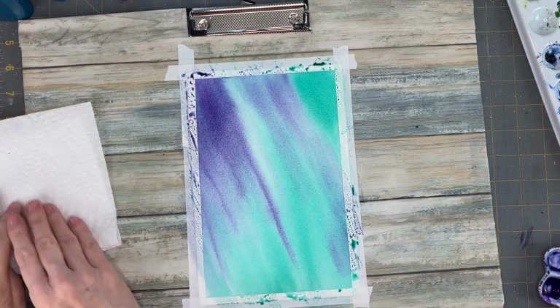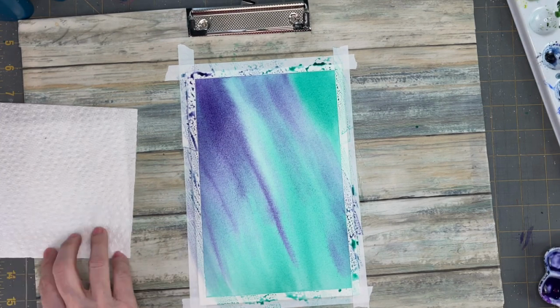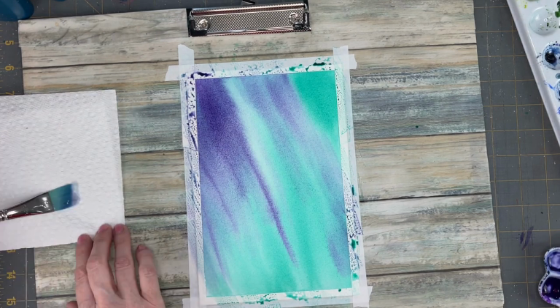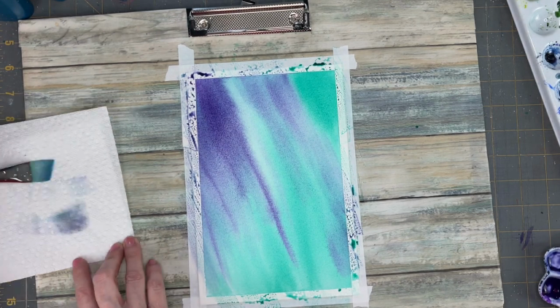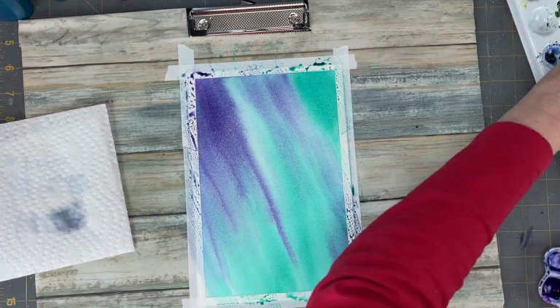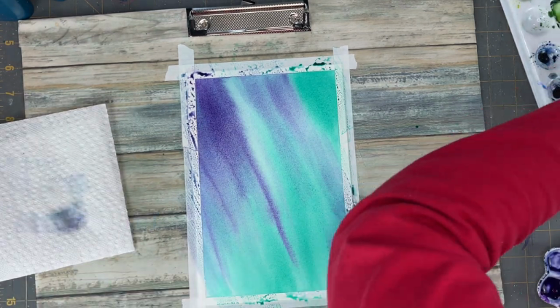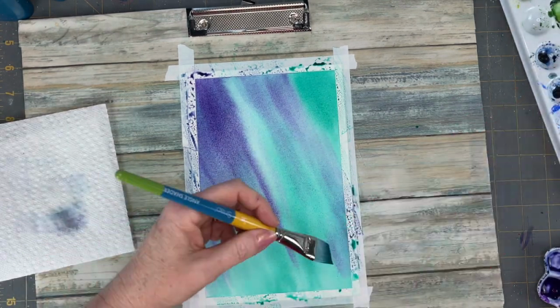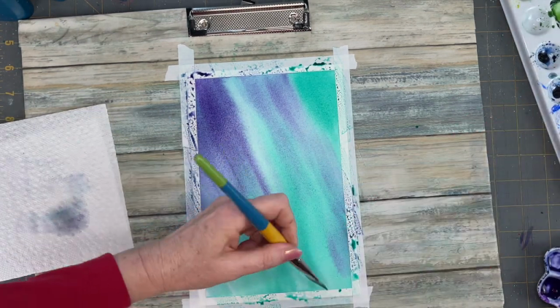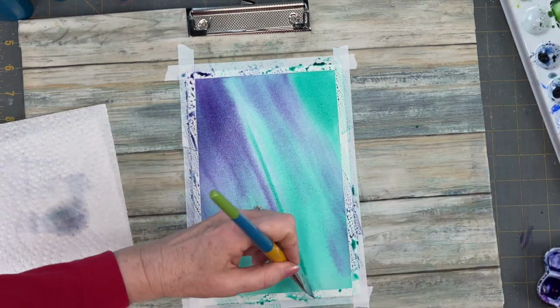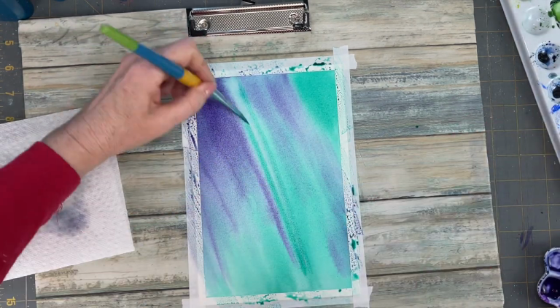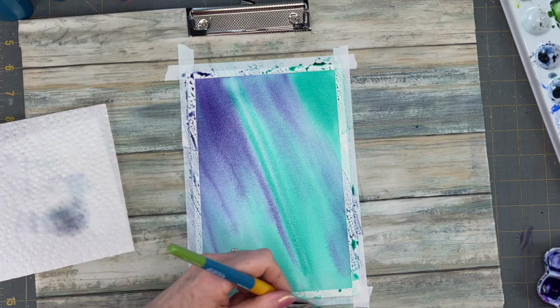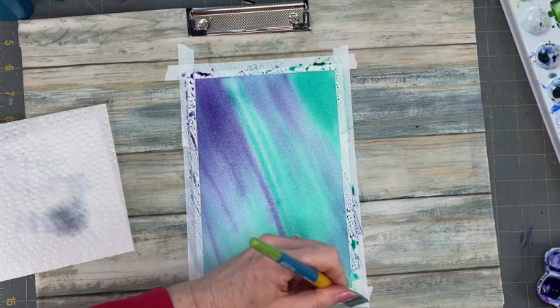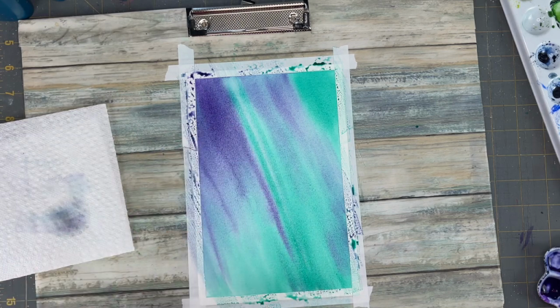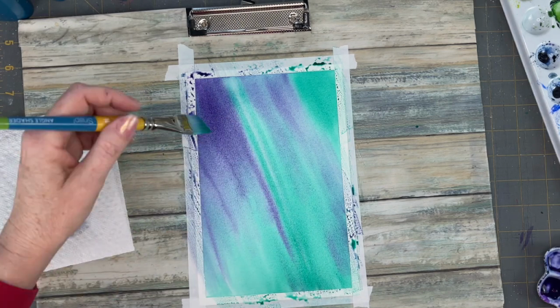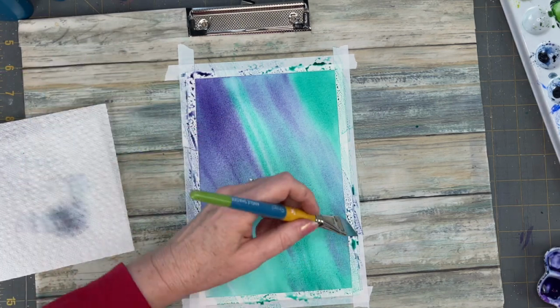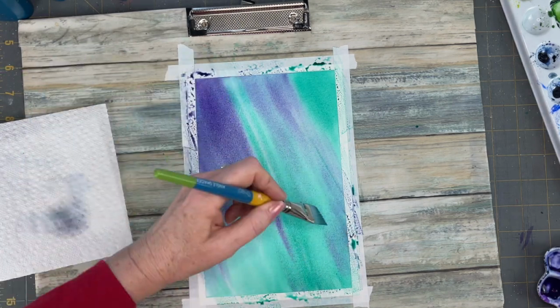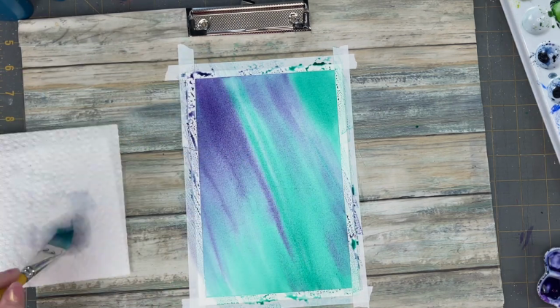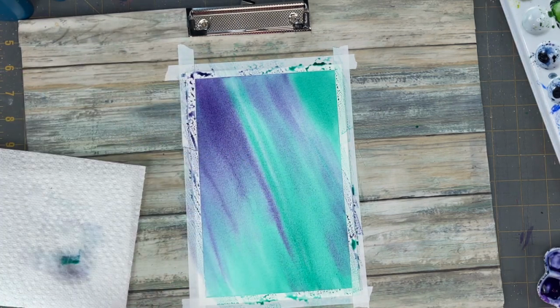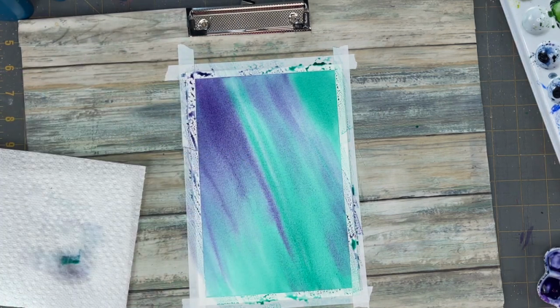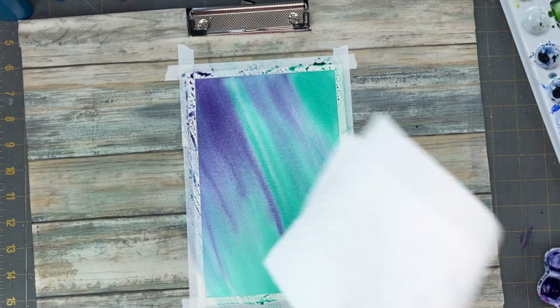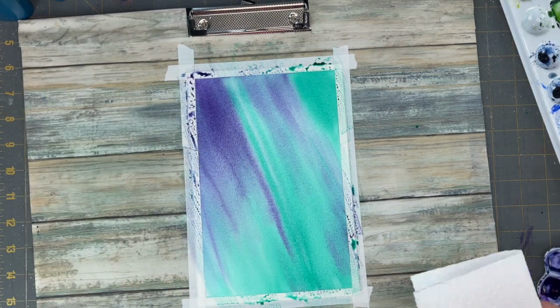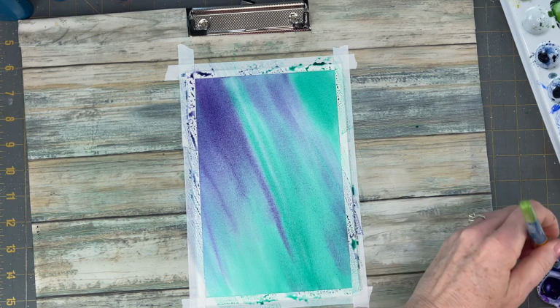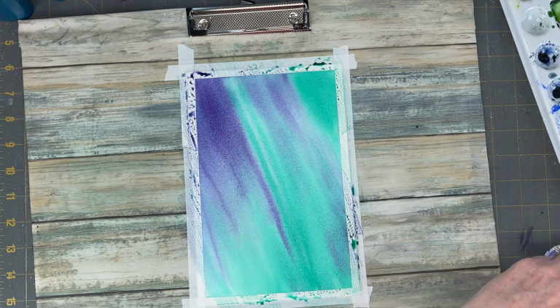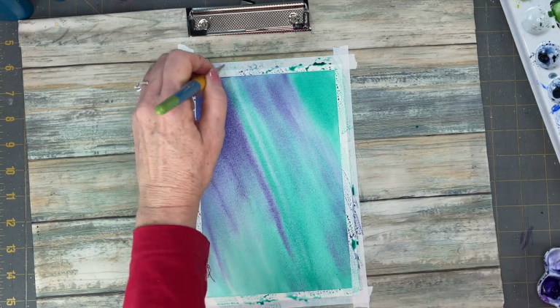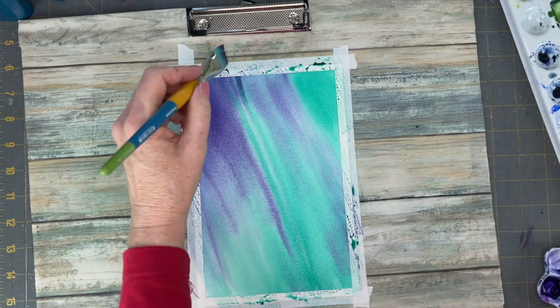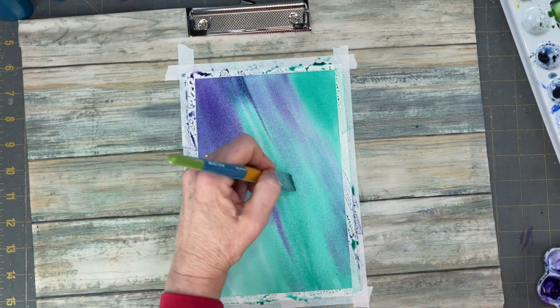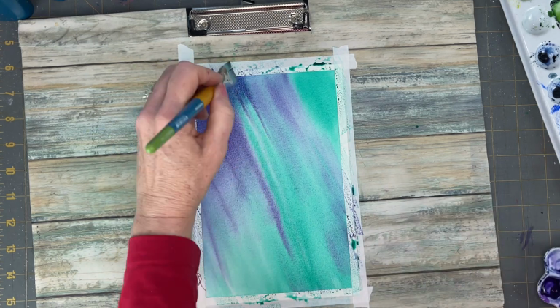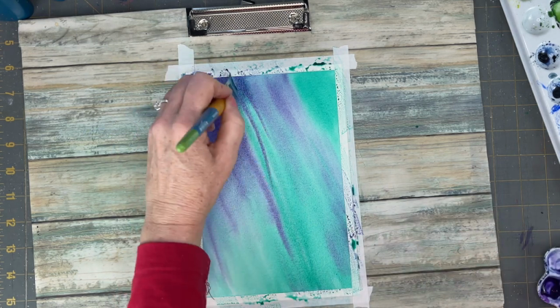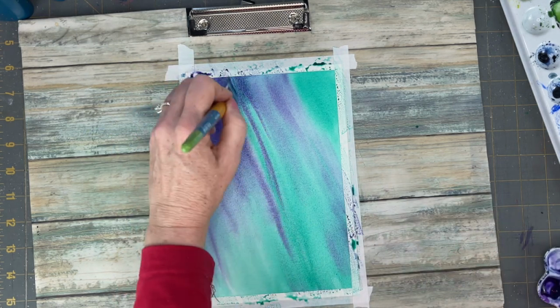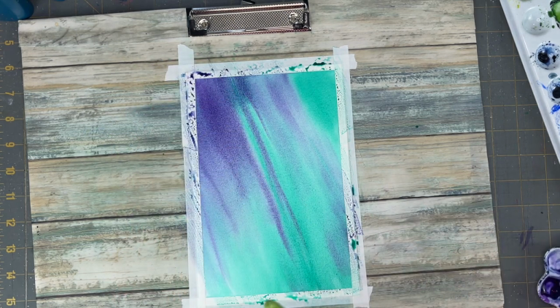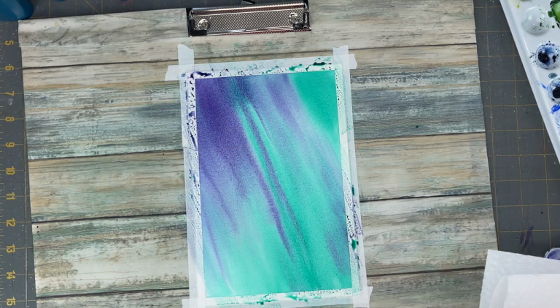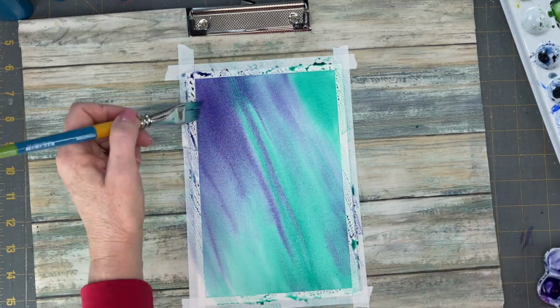I'm trying to add as much pigment as I can for my first layer. To get this nice and dark and fully saturated we will have to do two layers of the background.